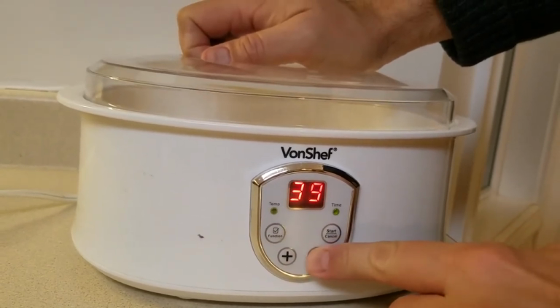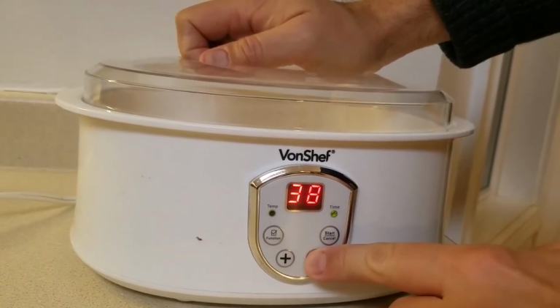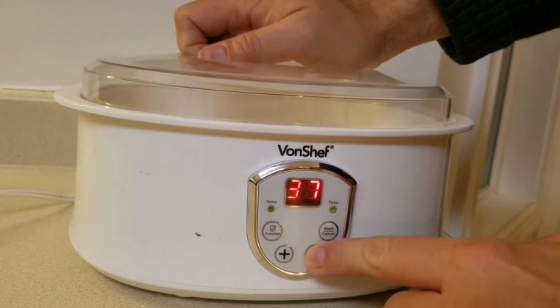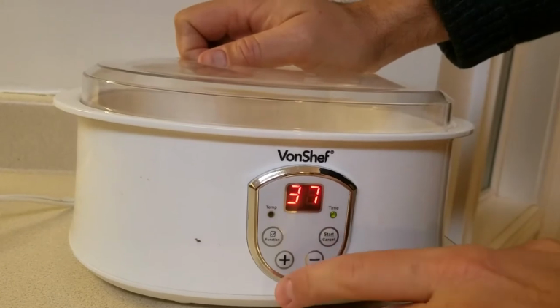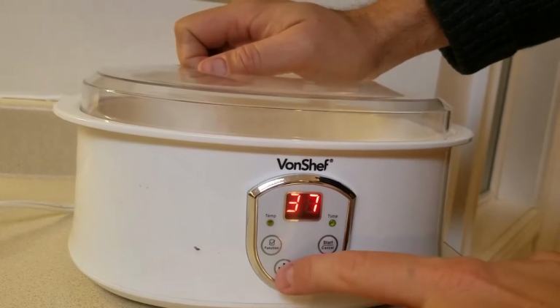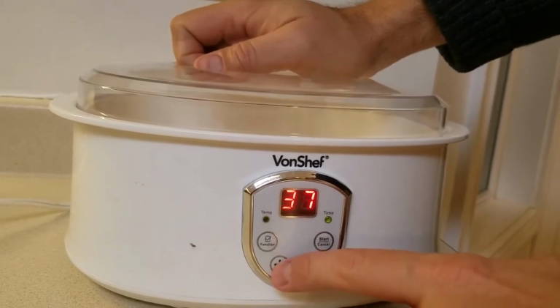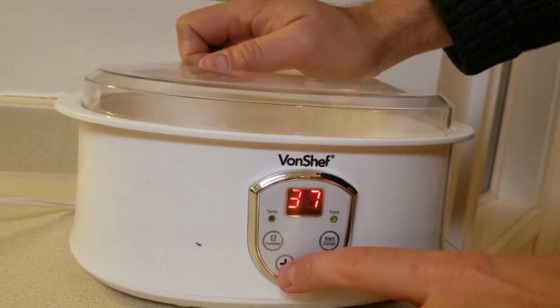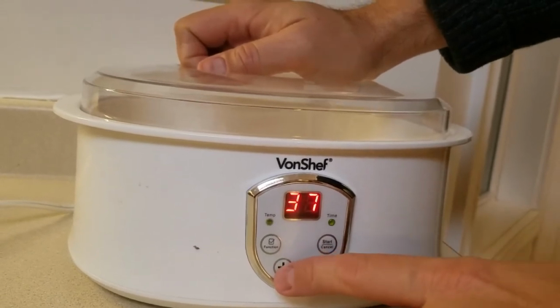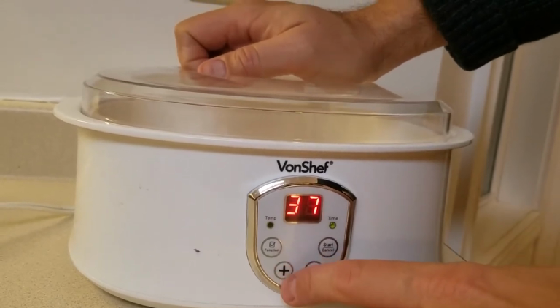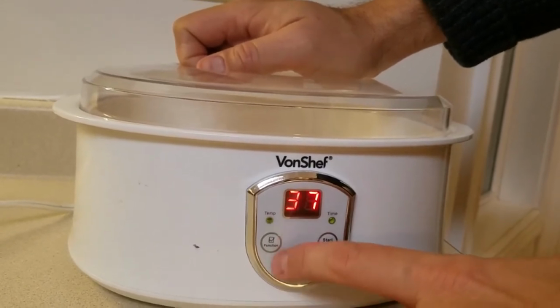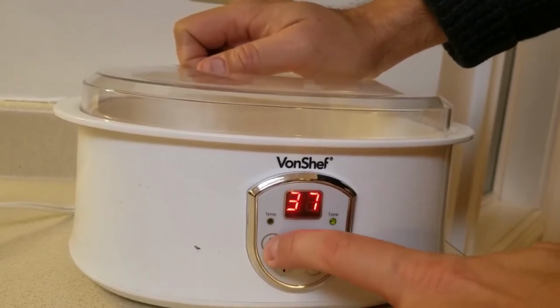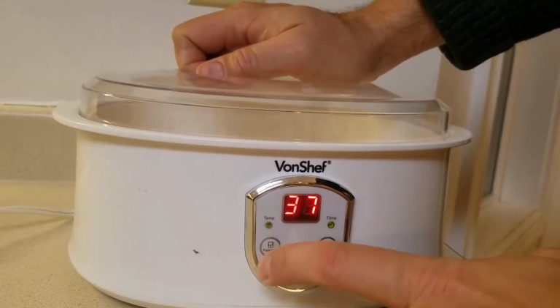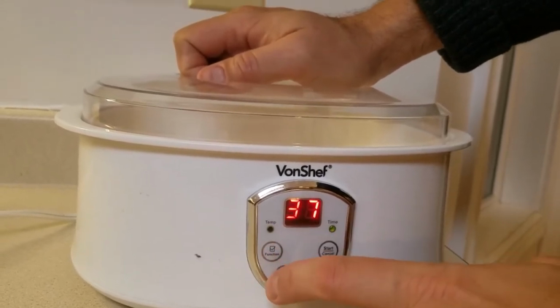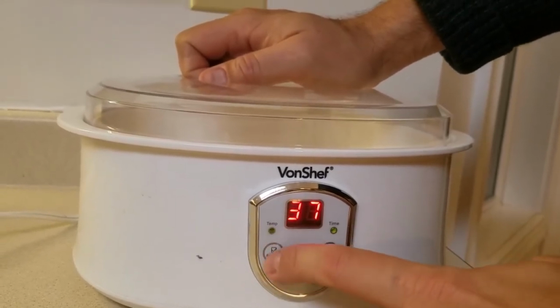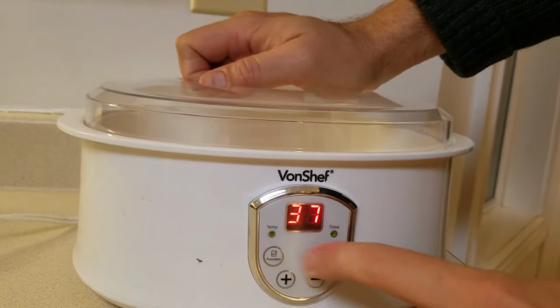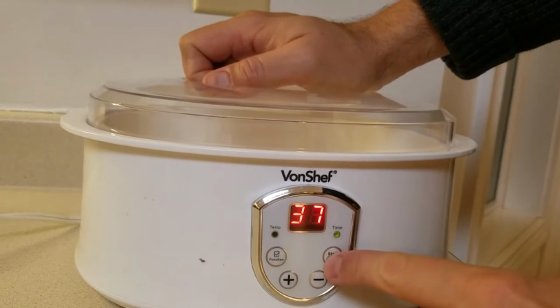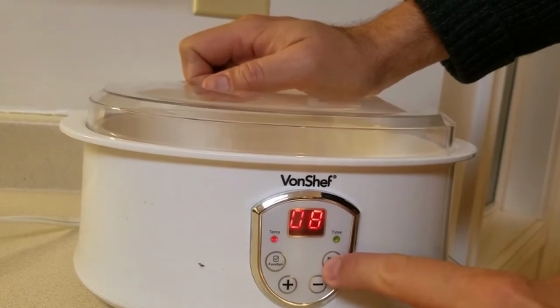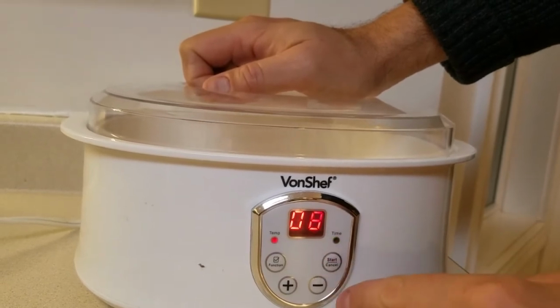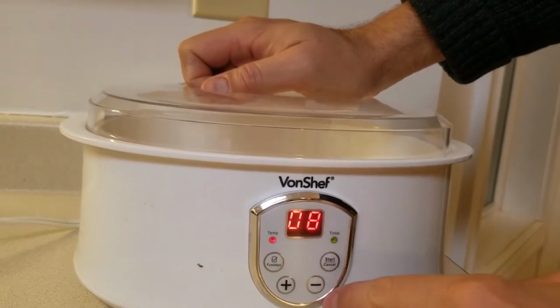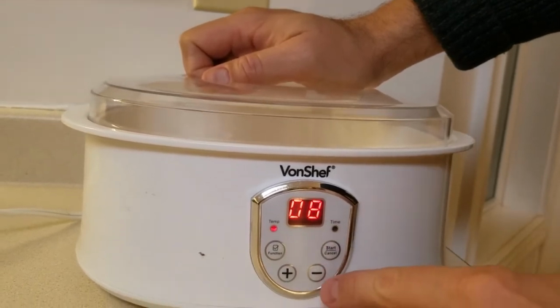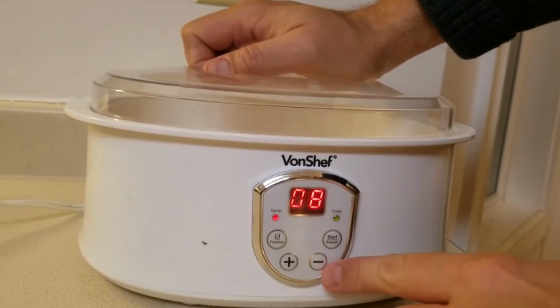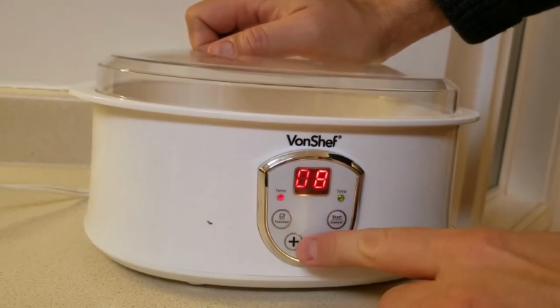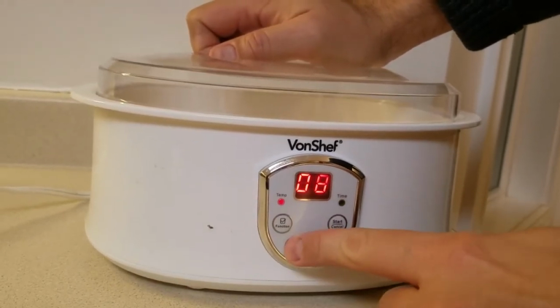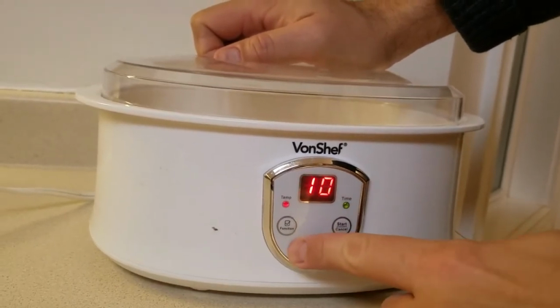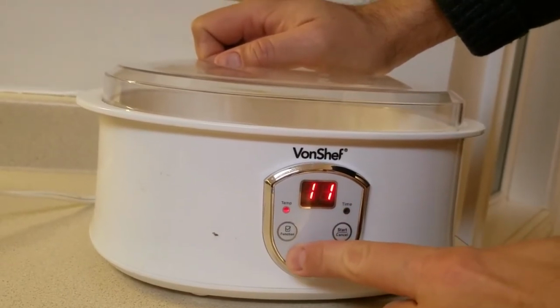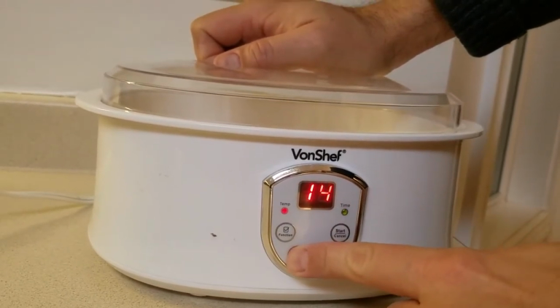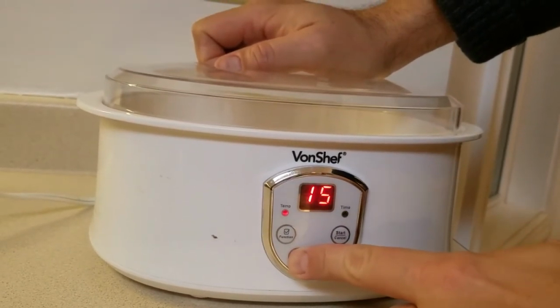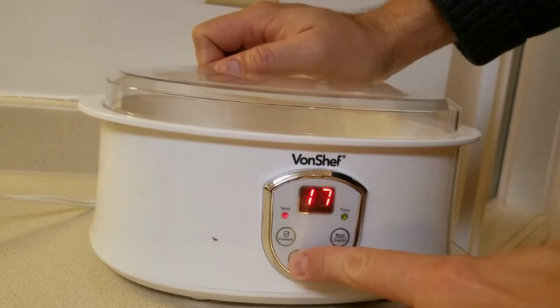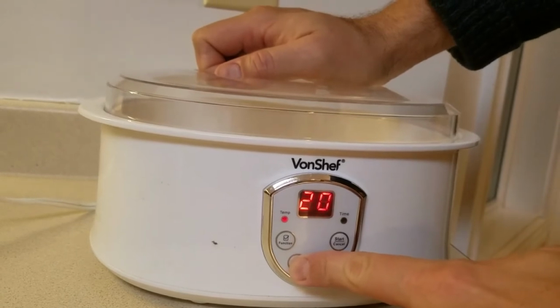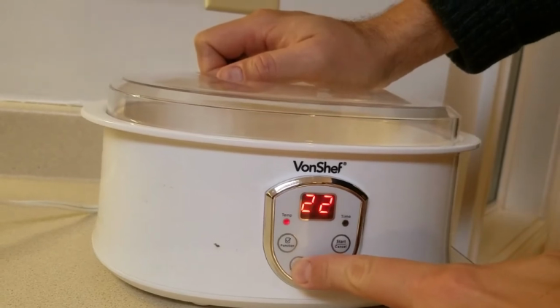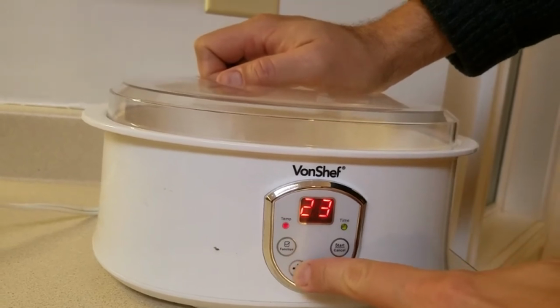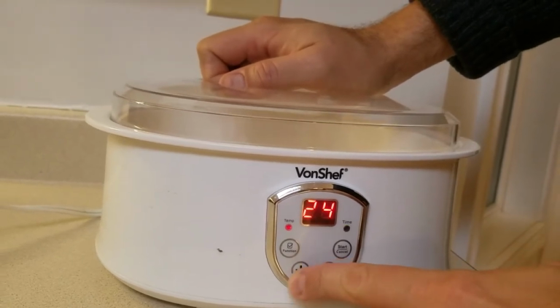This yogurt maker is special because unlike most, it has a temperature control. We want it at 37 — that's centigrade, not Fahrenheit. We're going to set it for a full 24 hours and hit start.